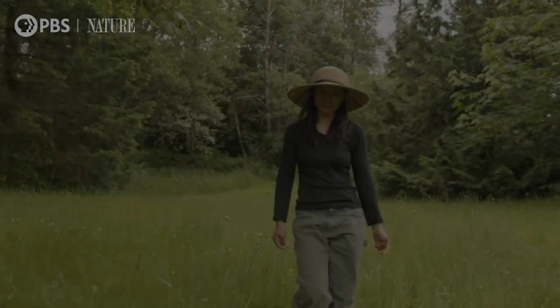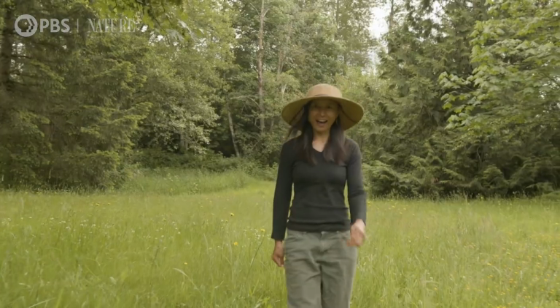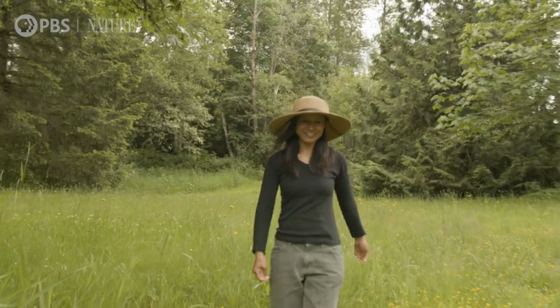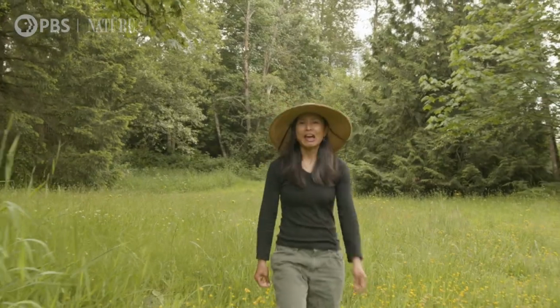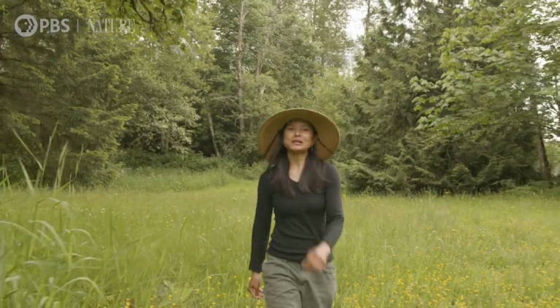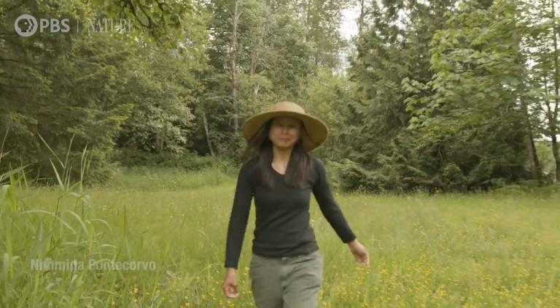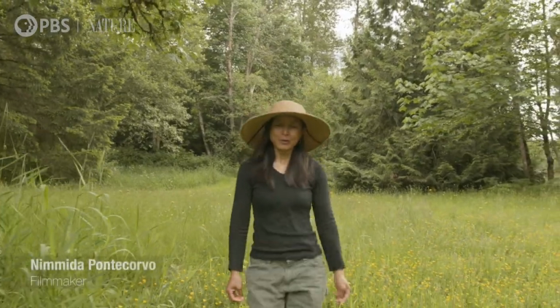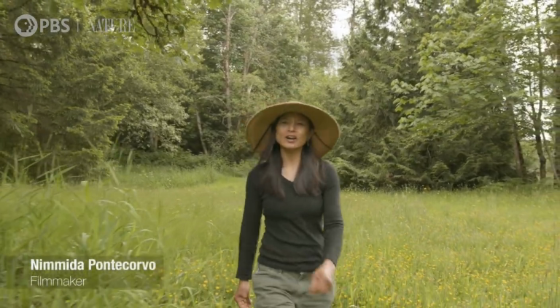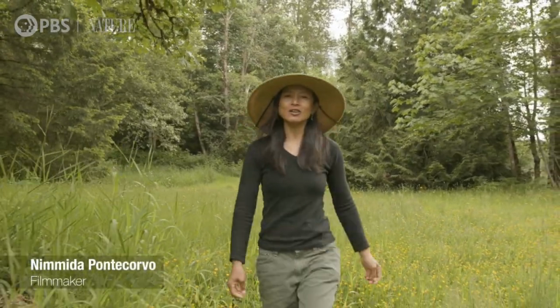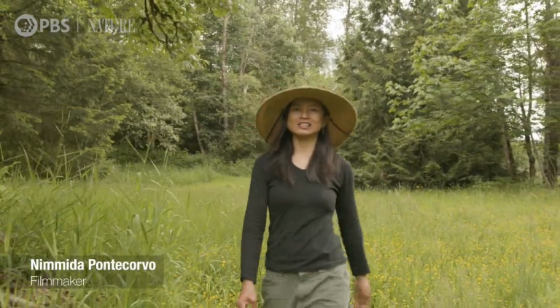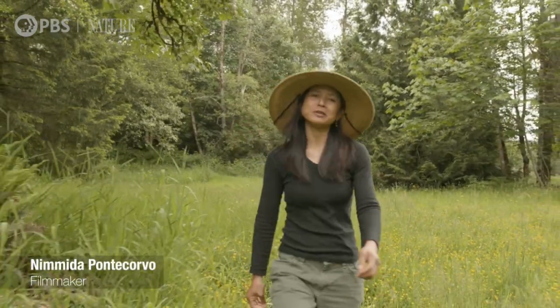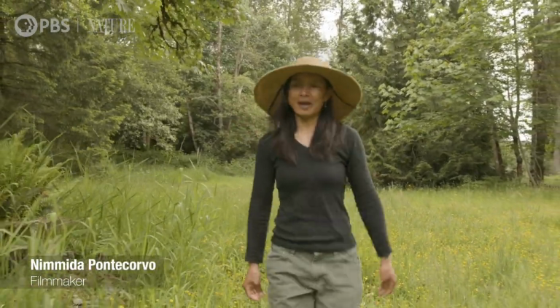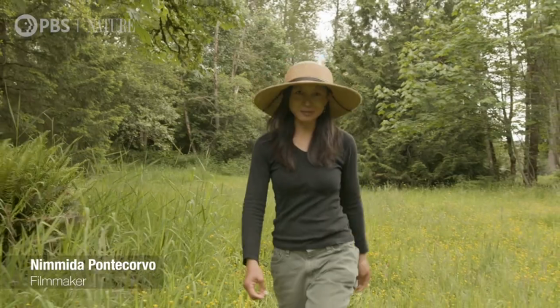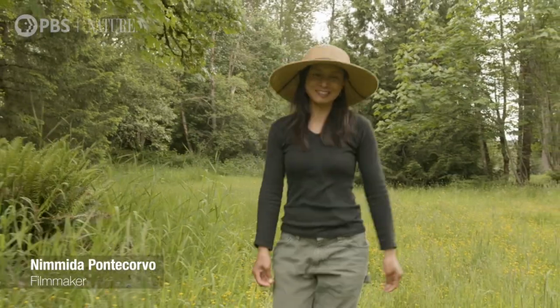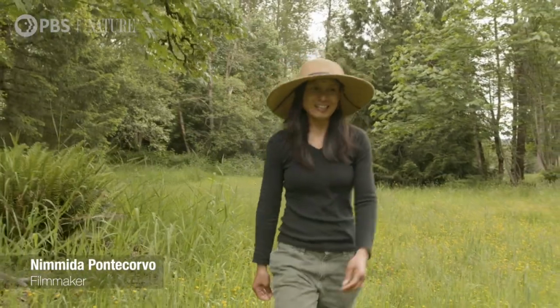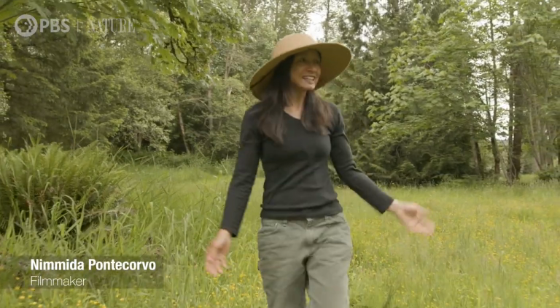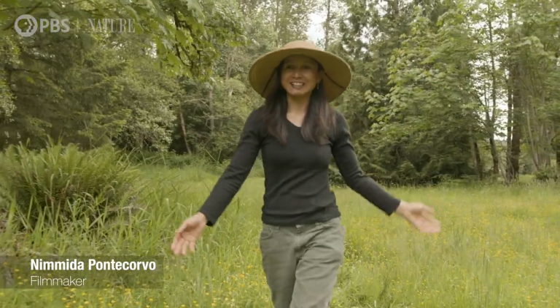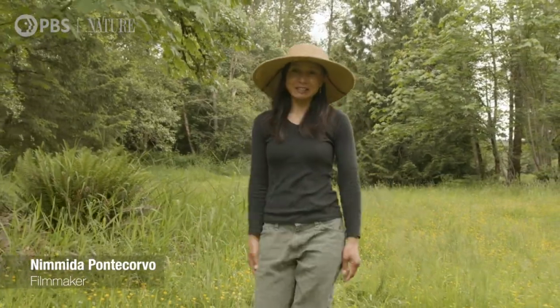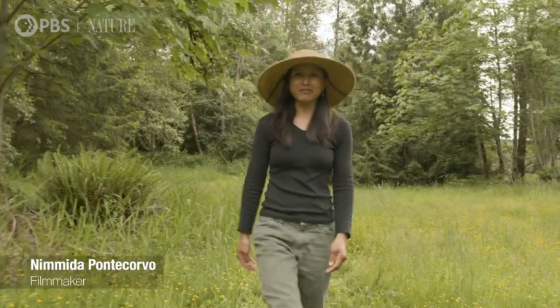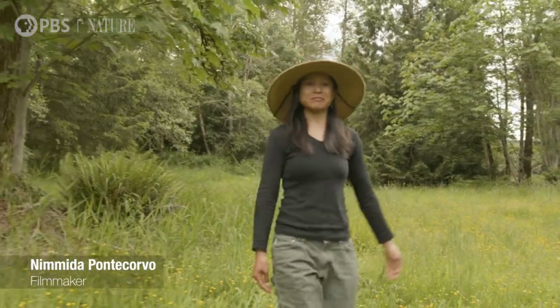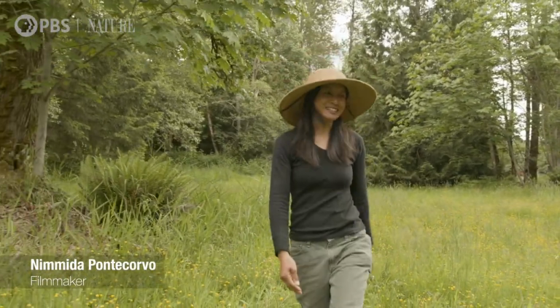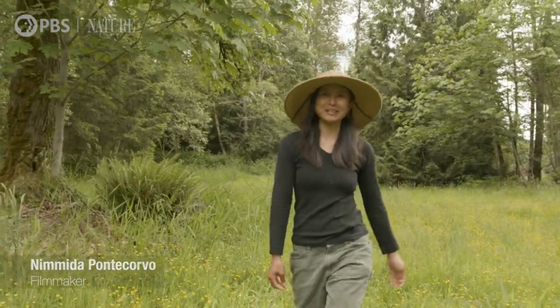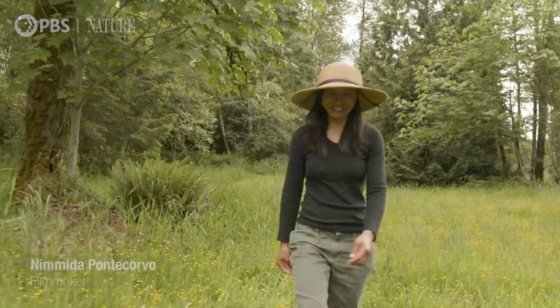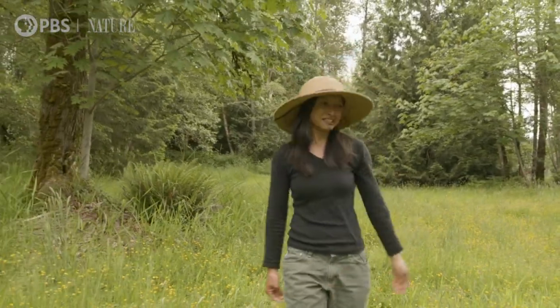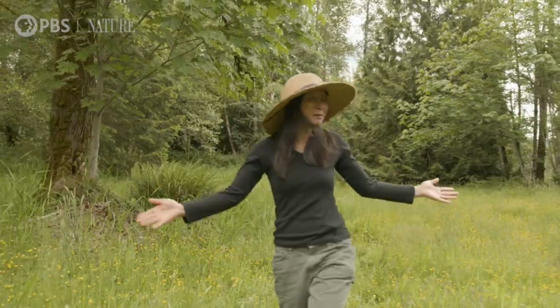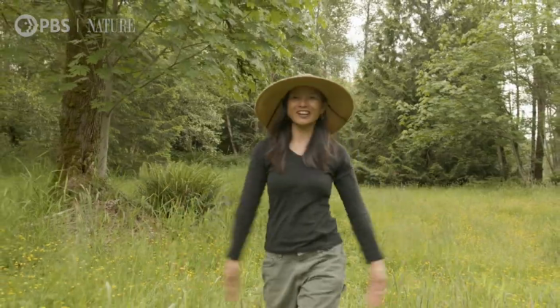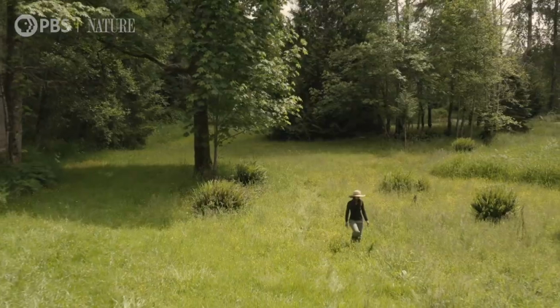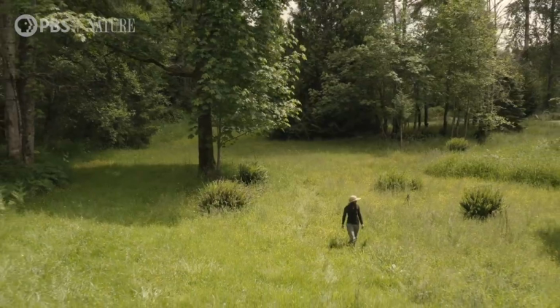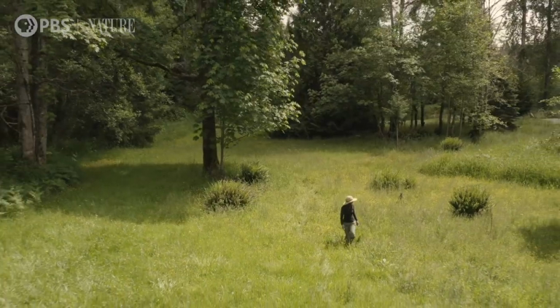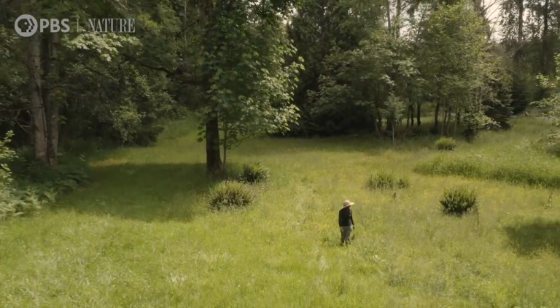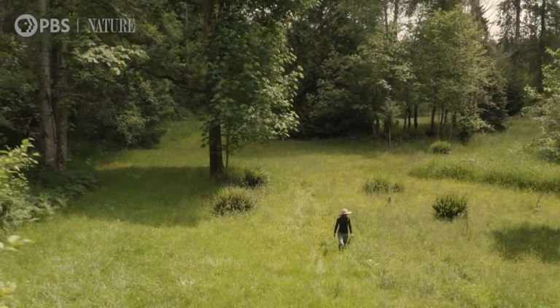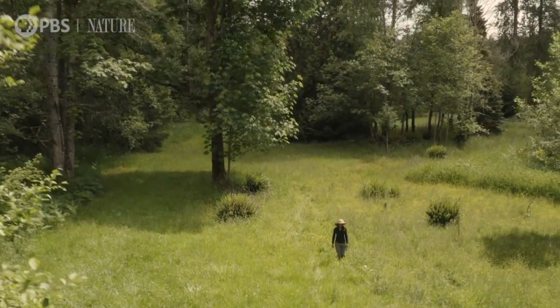Hi, I'm Nim. When I'm not on location filming with my husband, this is my favorite place to be — my backyard here in Washington State.